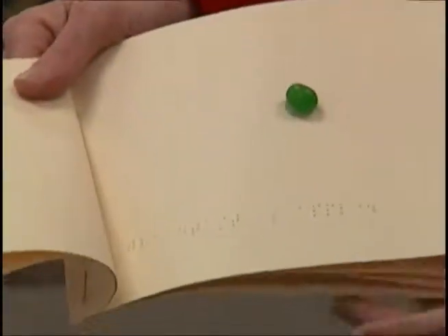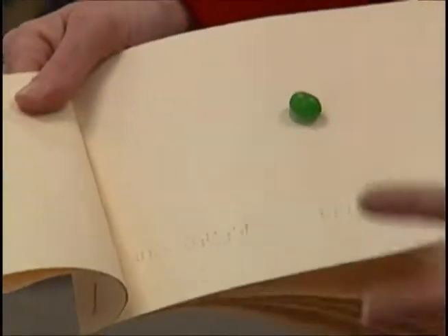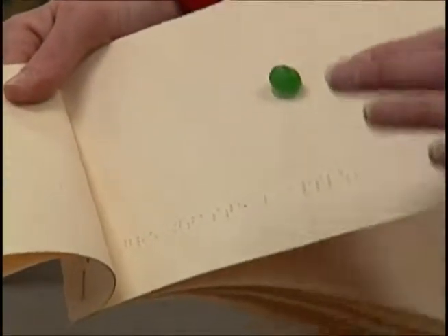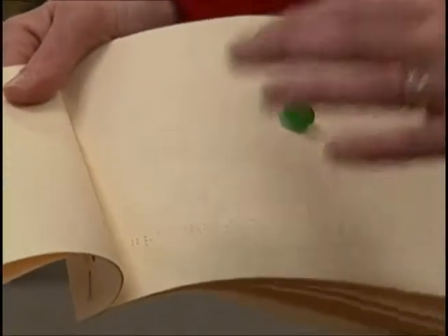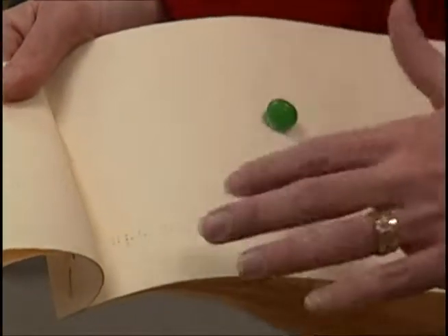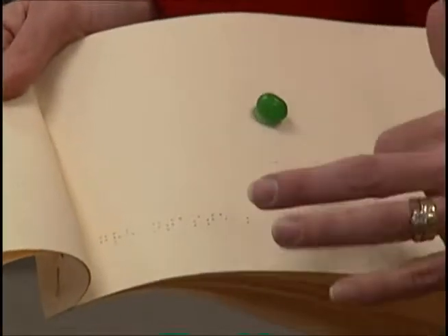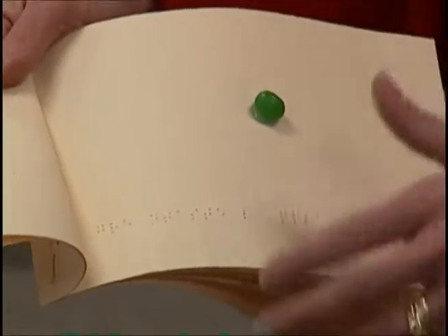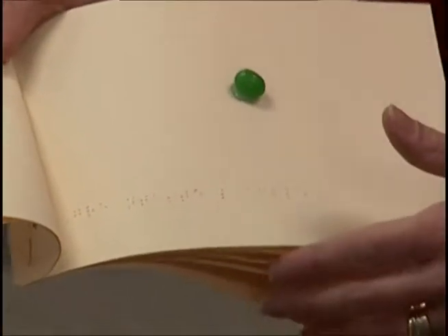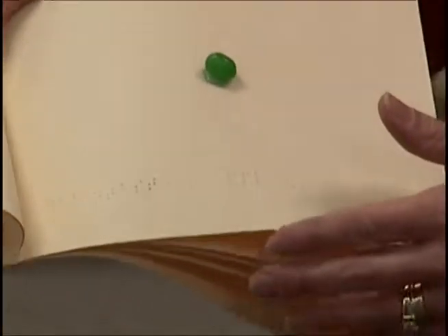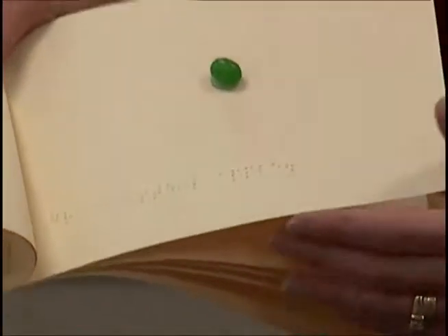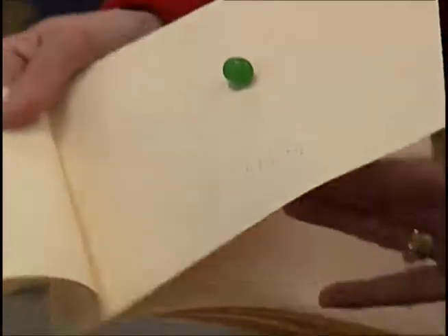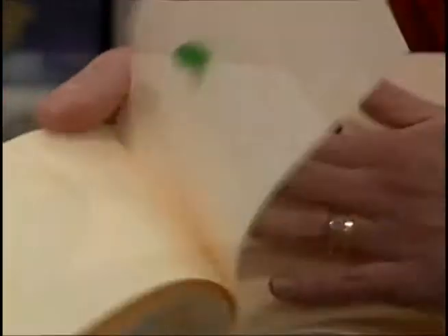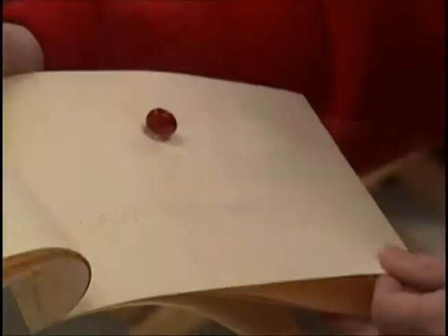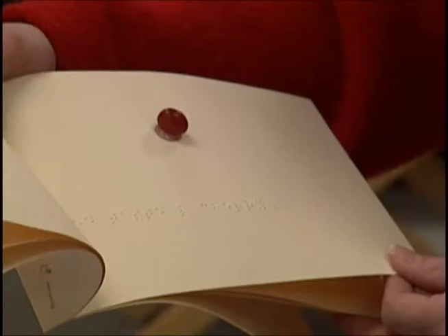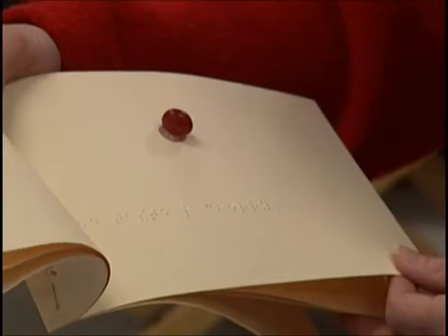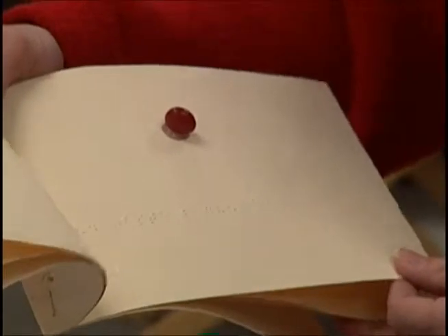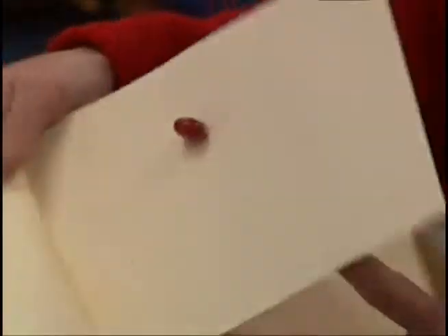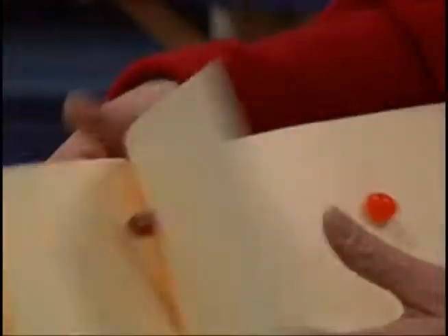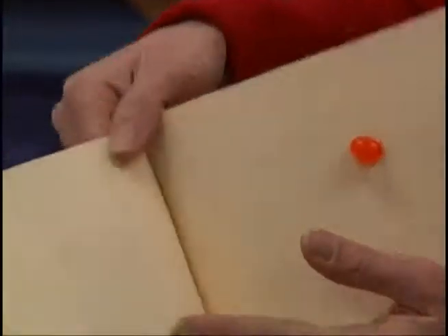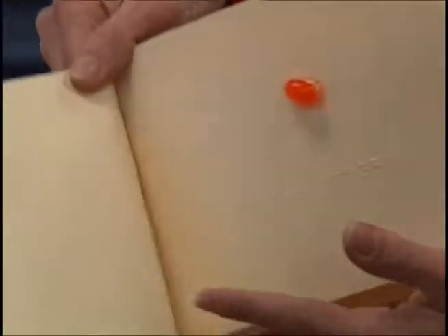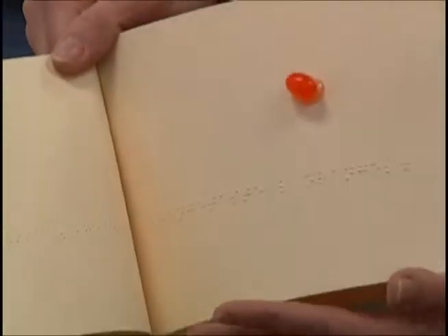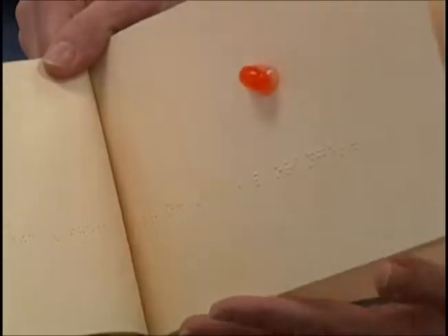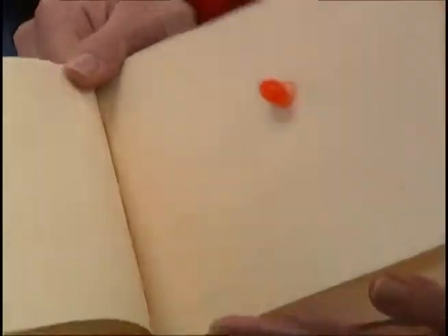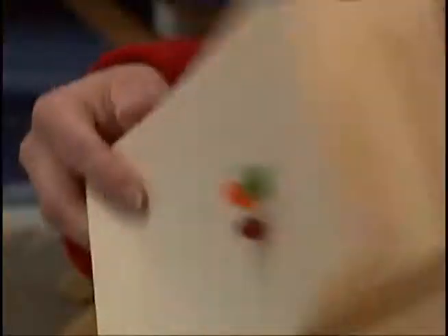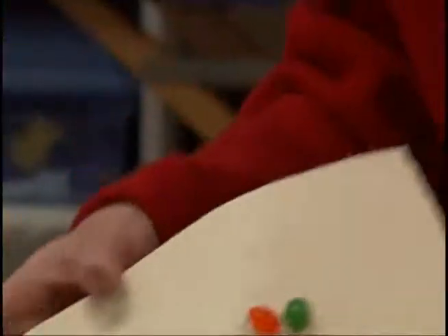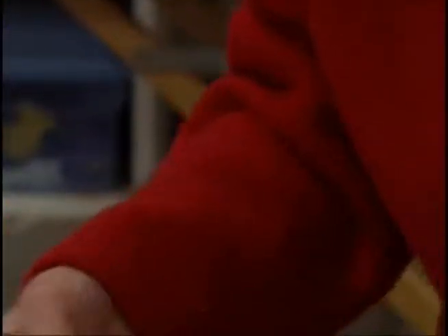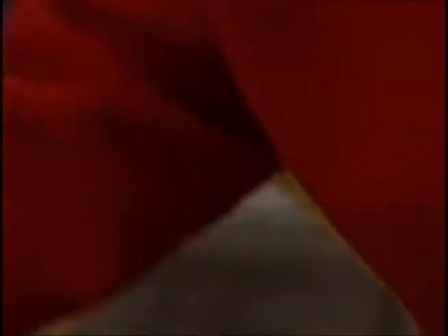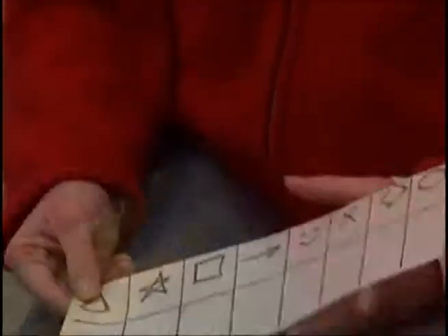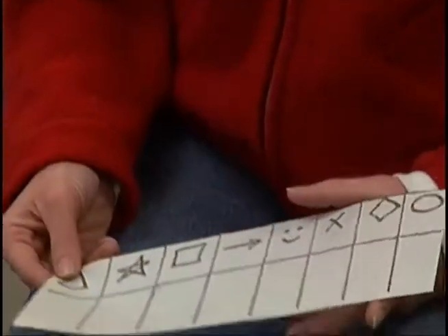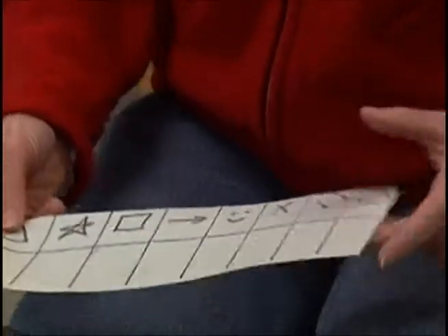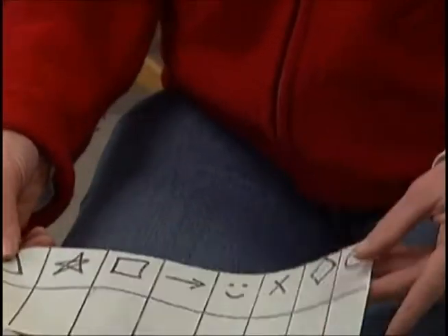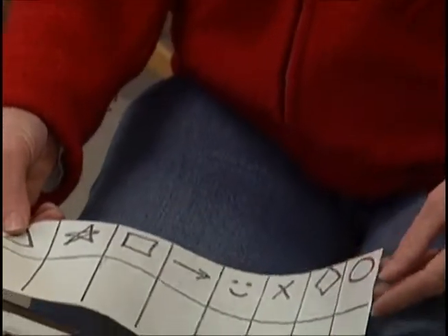We're doing J week. These are jelly beans, so today they did a jelly bean book. They had to write a color word and the different flavors and colors of the jelly beans.